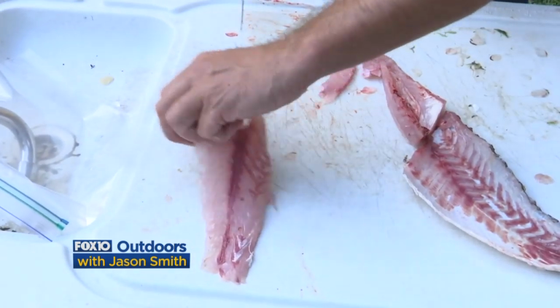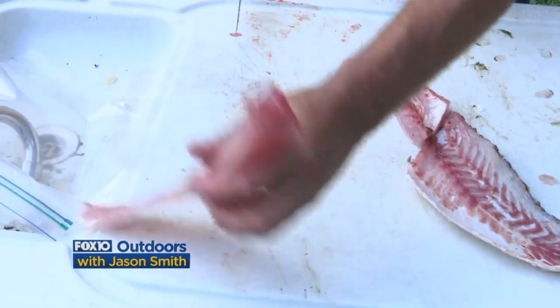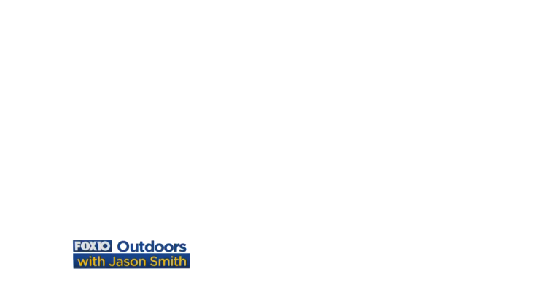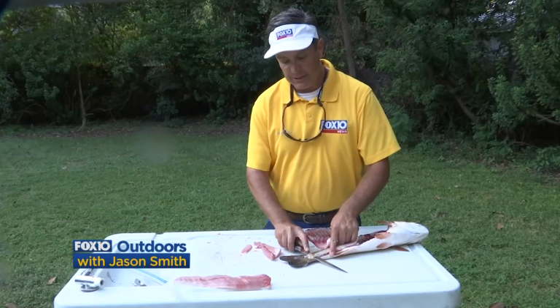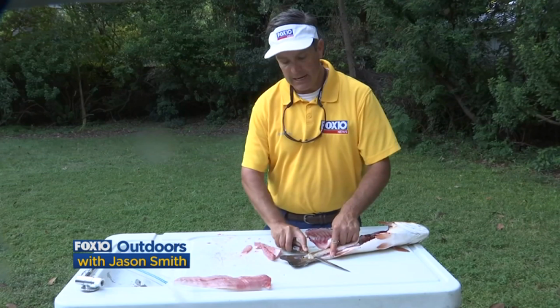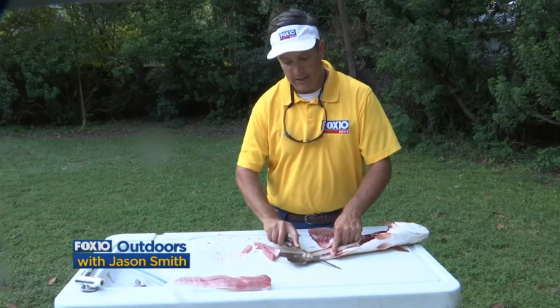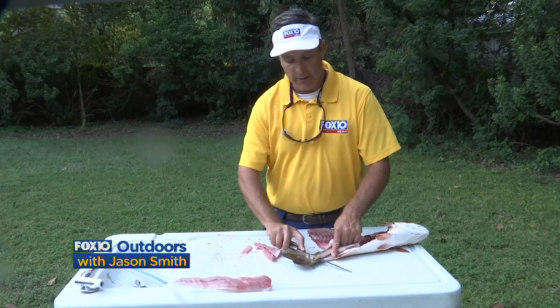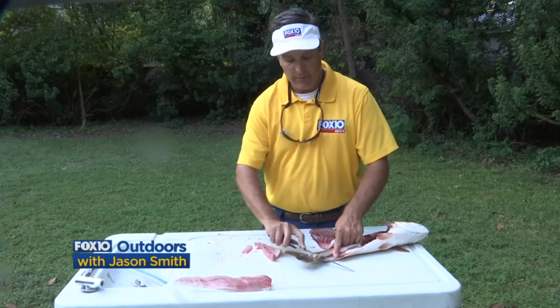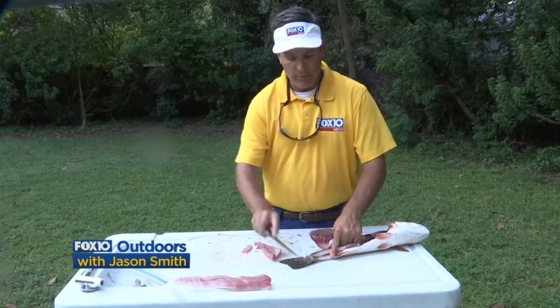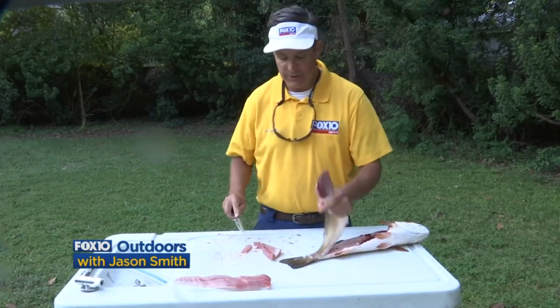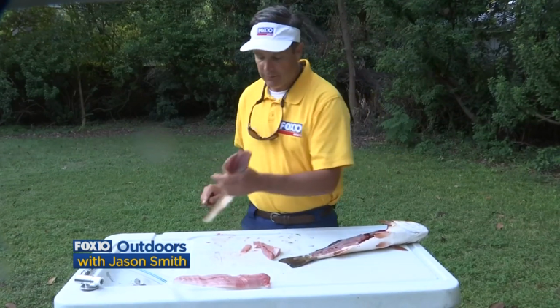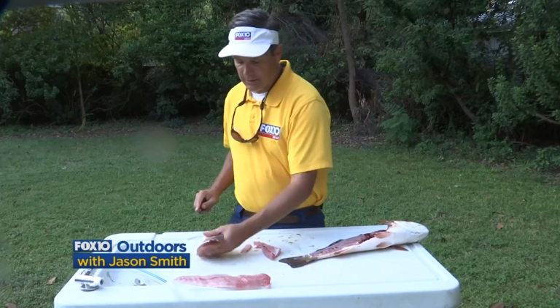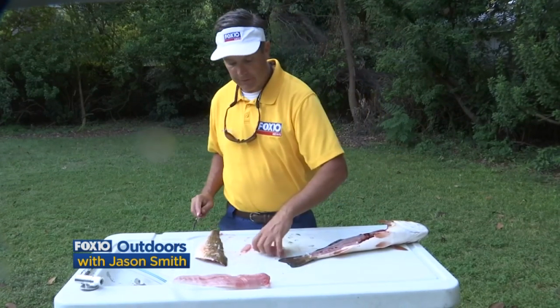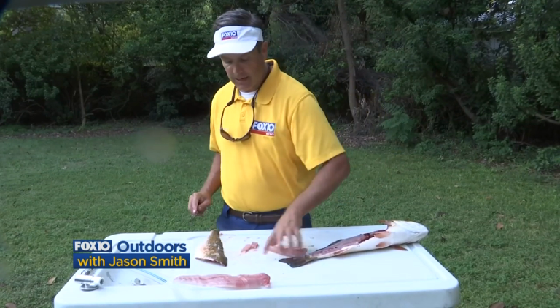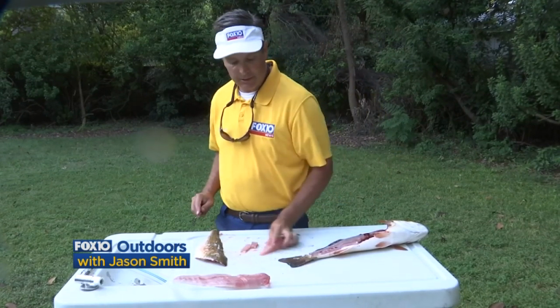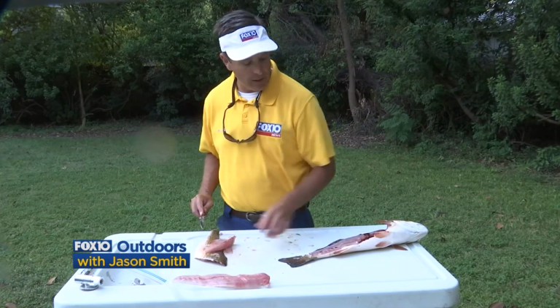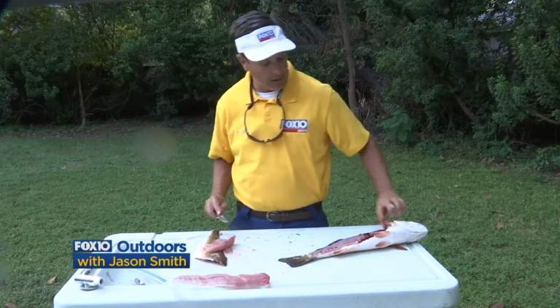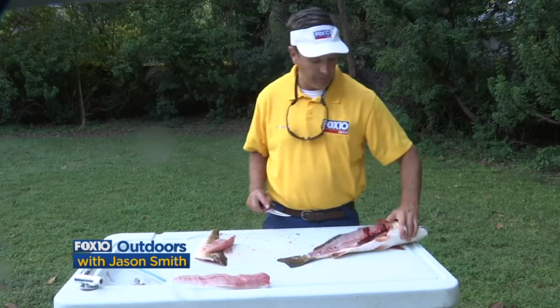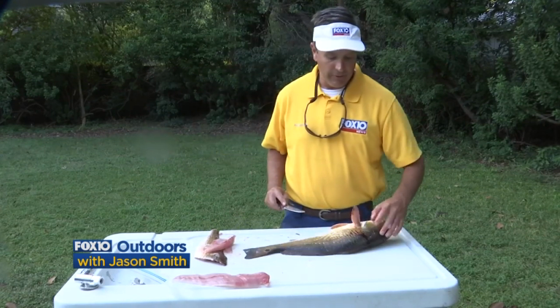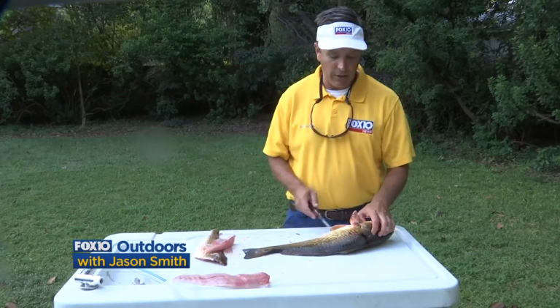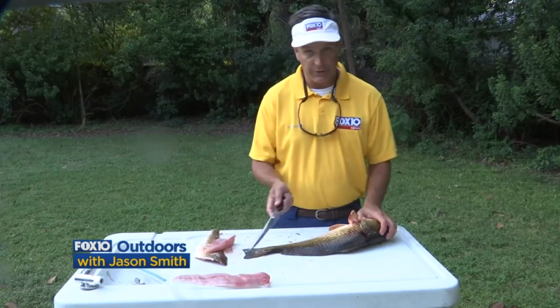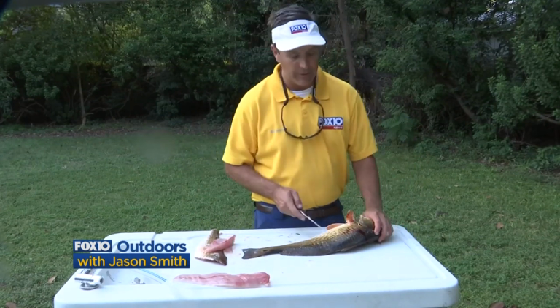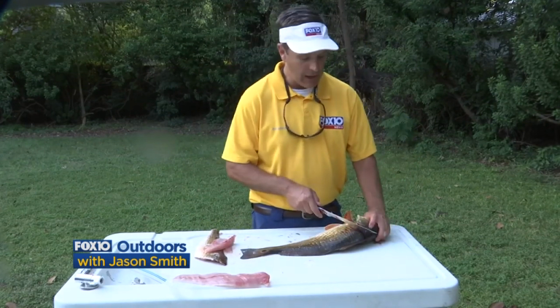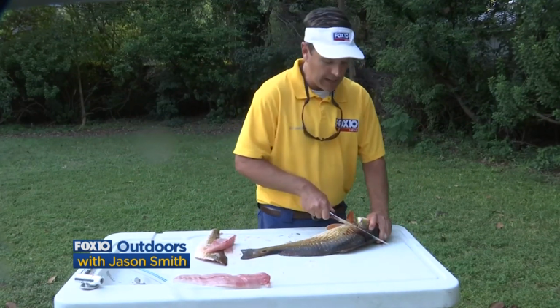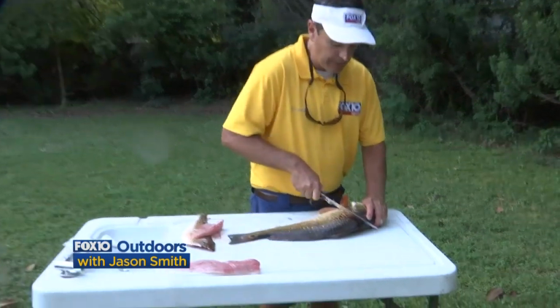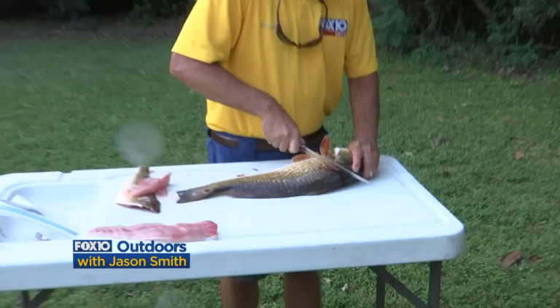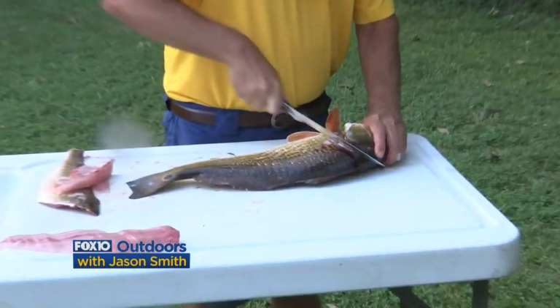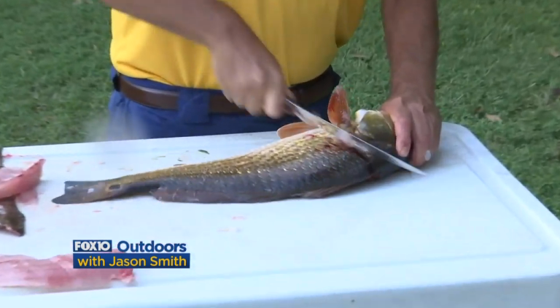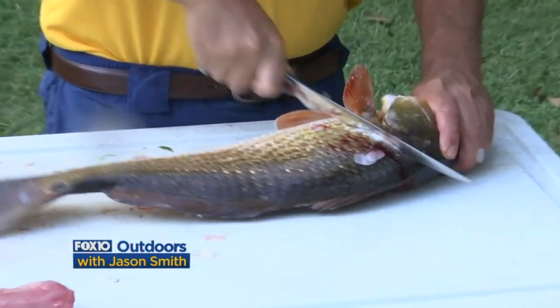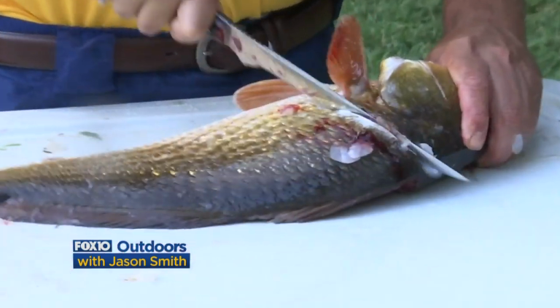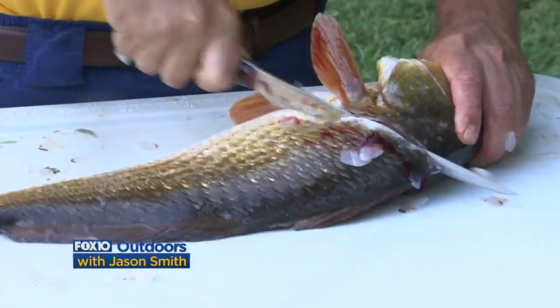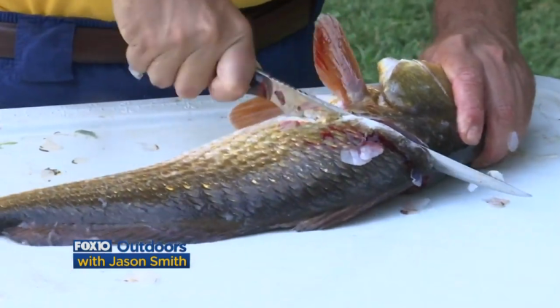That's one really good fillet right there. All I have to do is rinse it off and put it in a Ziploc bag. Just for neatness, I like to go ahead and remove the skin from the side of the fish that I just cut the fillet on before I flip the fish over and start on the opposite side.